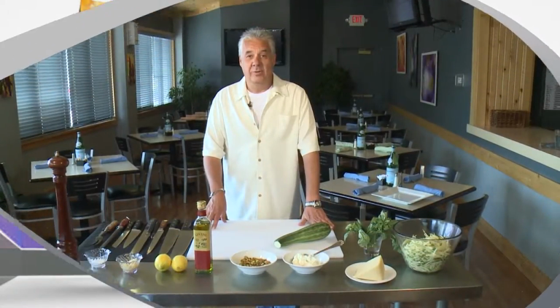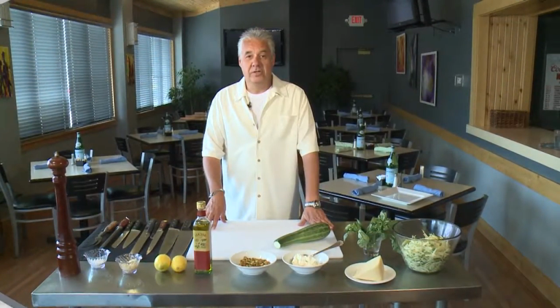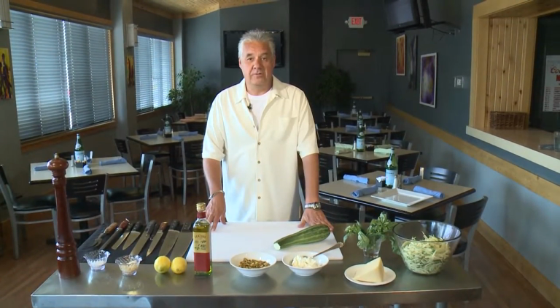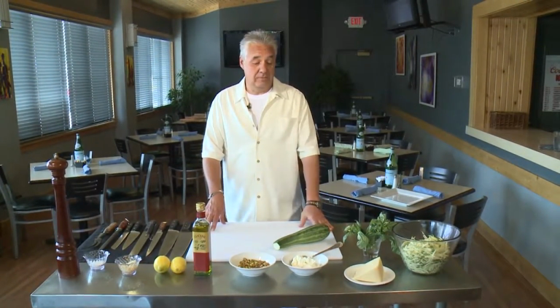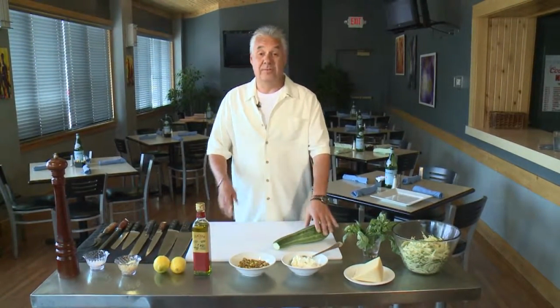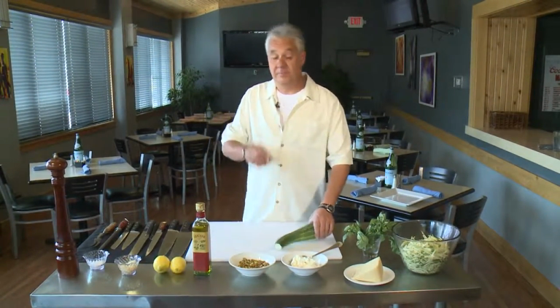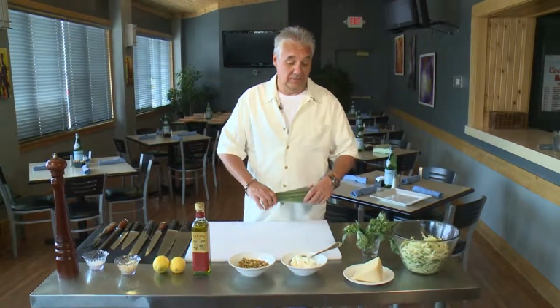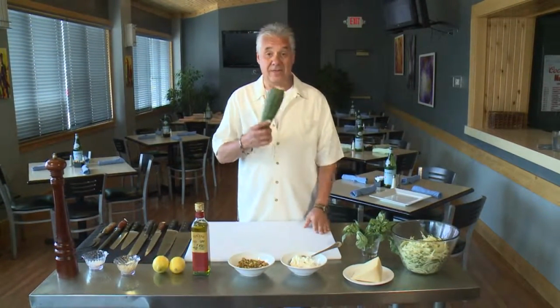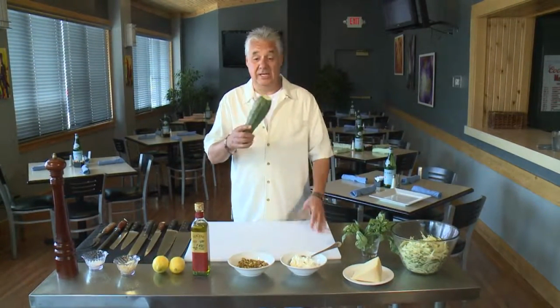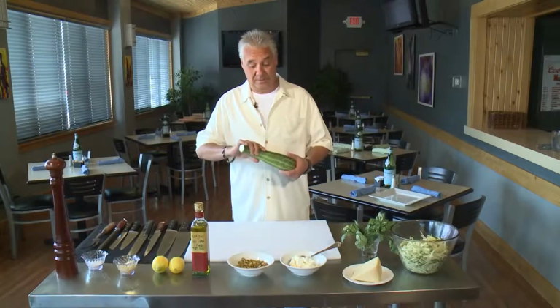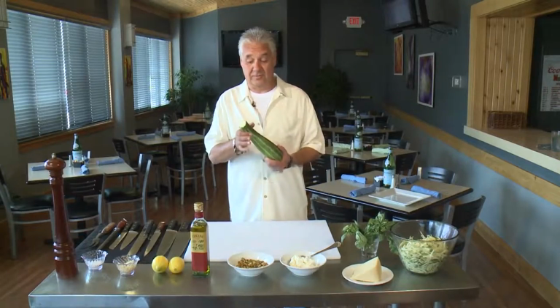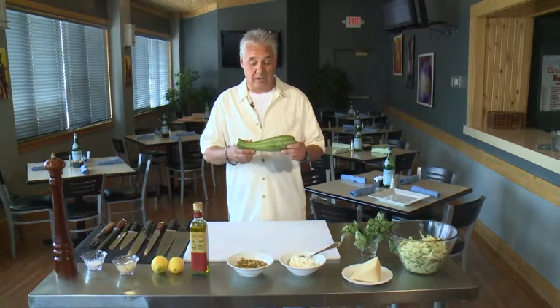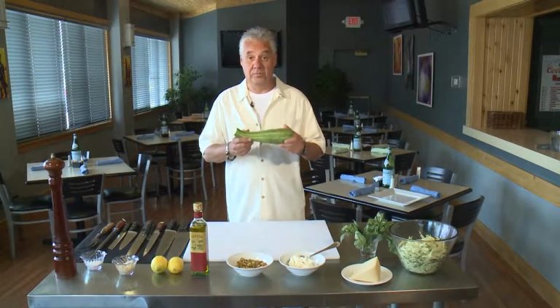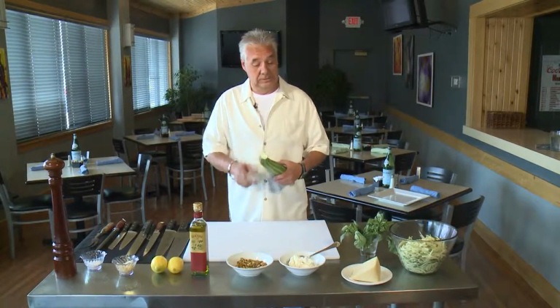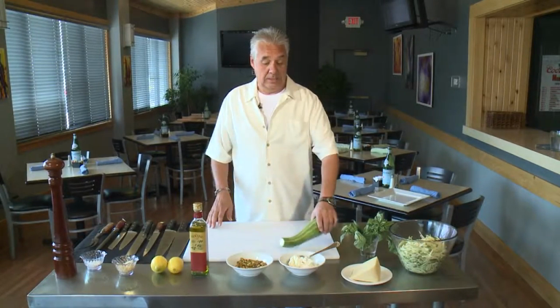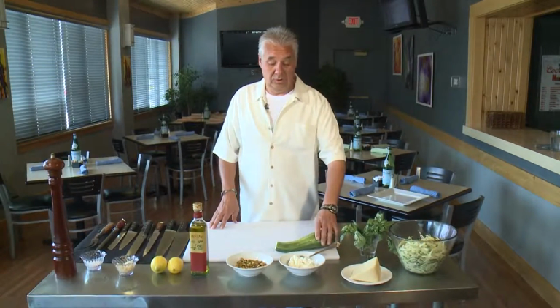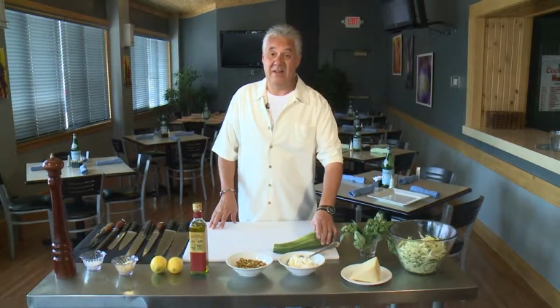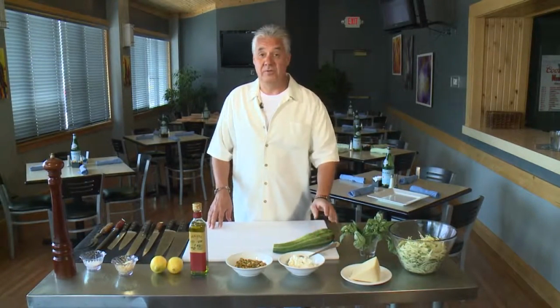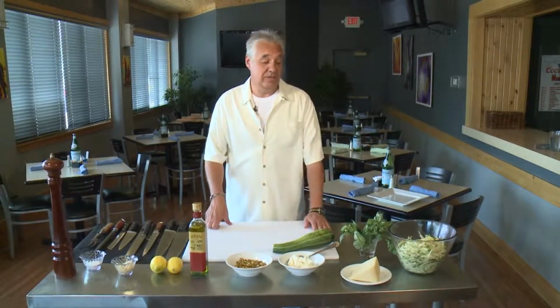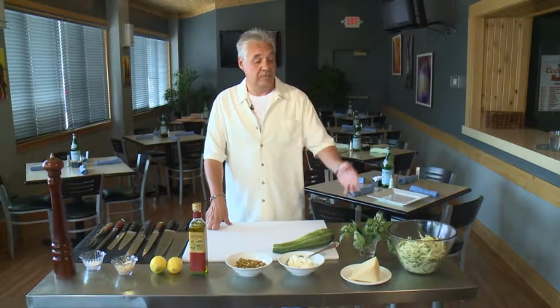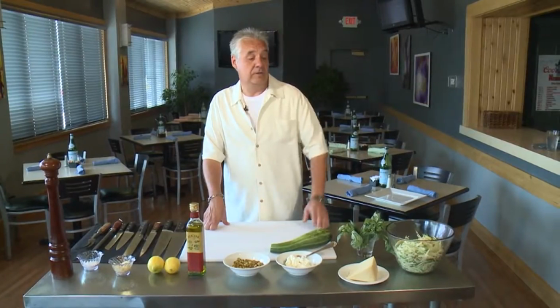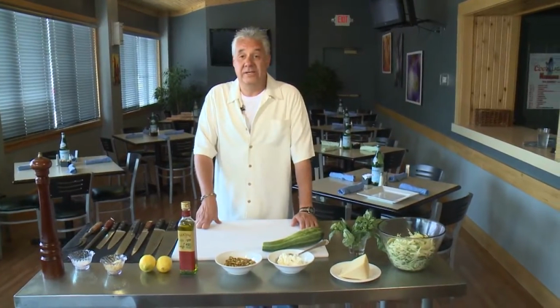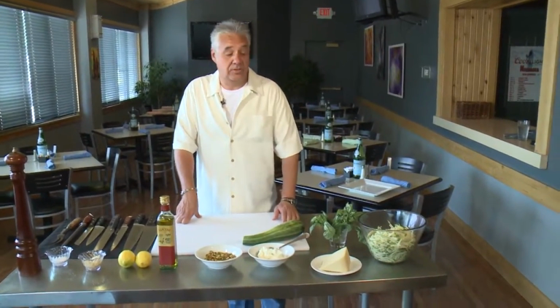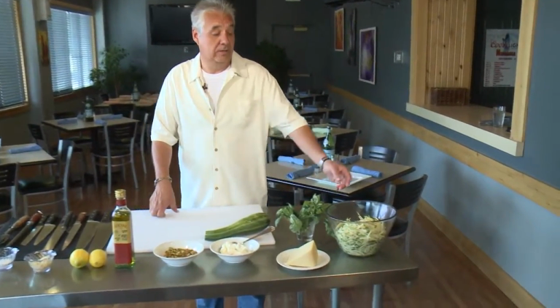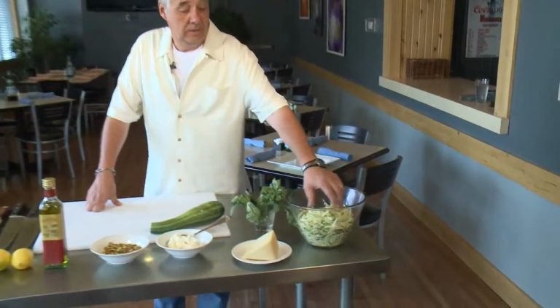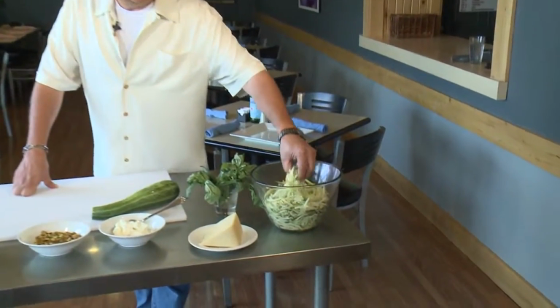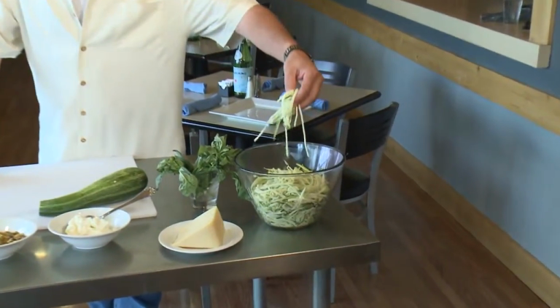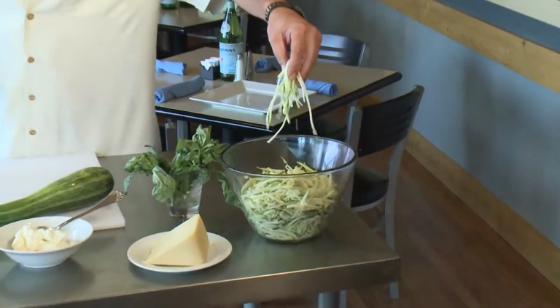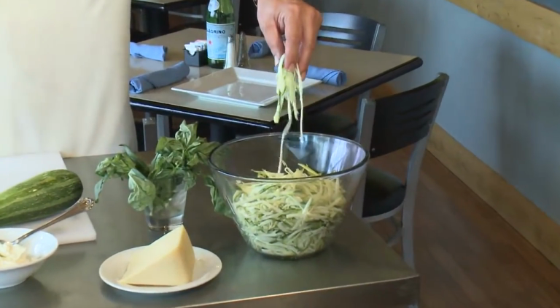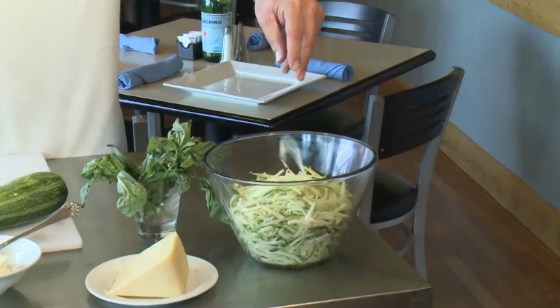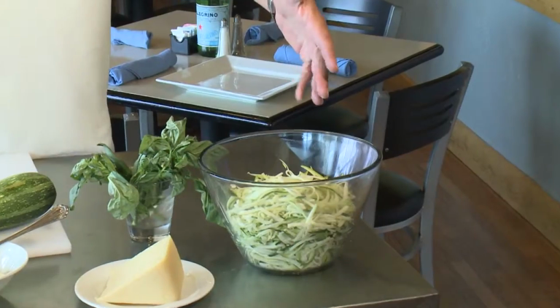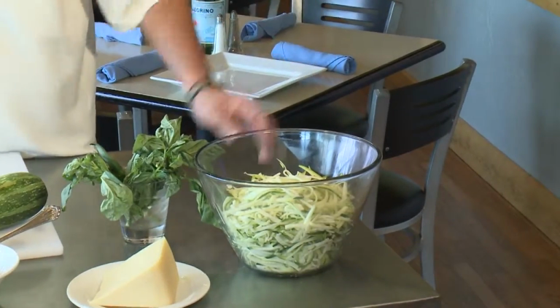Hi and welcome to Cooking with Chef Lalonde. Today we're going to do something especially if you have a lot of zucchini. This is from my garden — beautiful. We're going to do a salad made with zucchini. What we've done is slice it real thin into beautiful little ribbons, so we're going to do a zucchini ribbon salad.